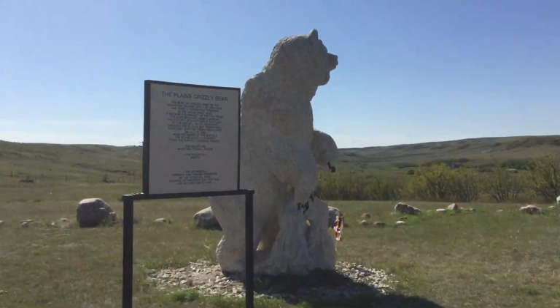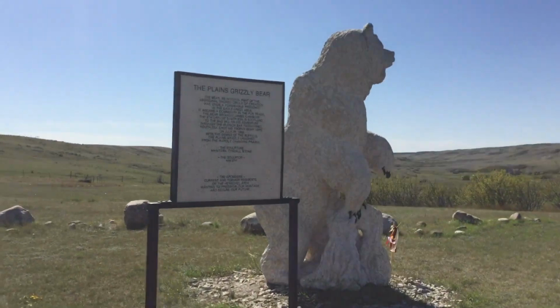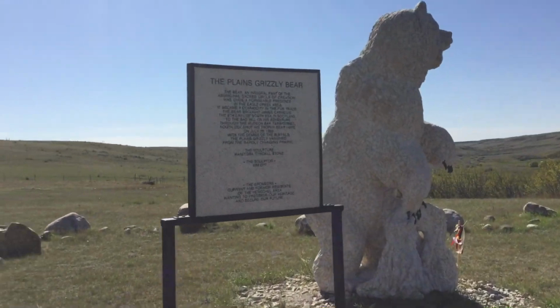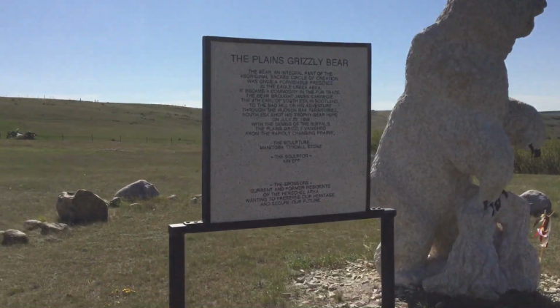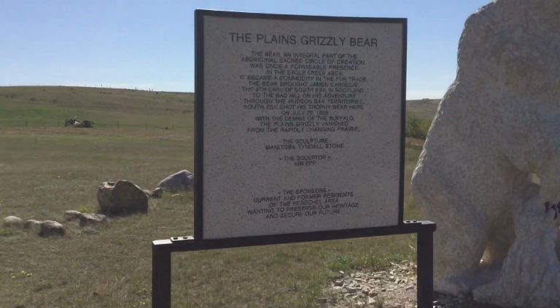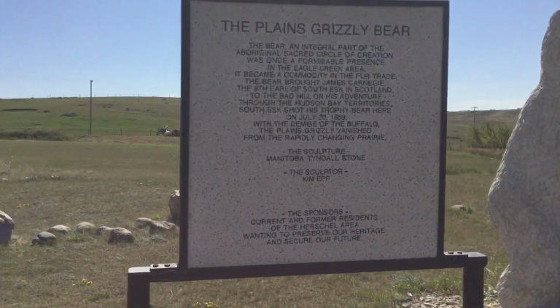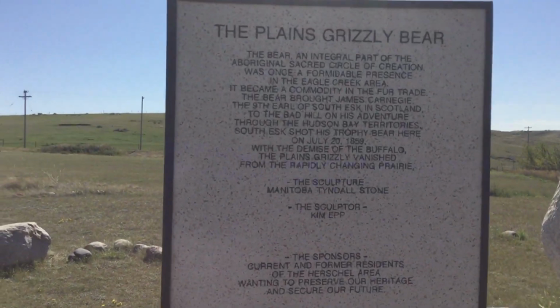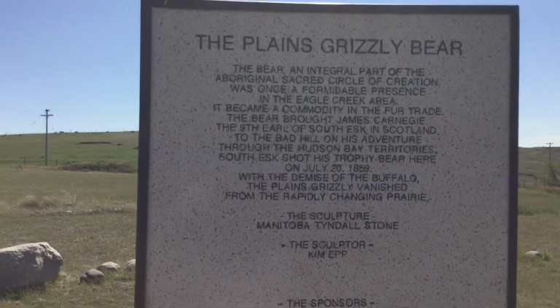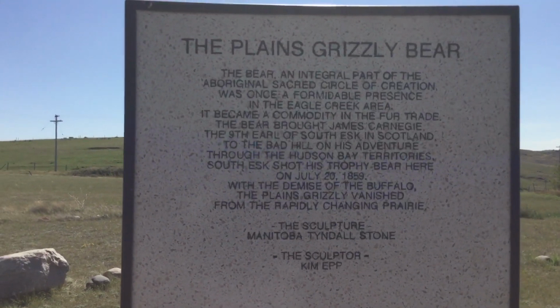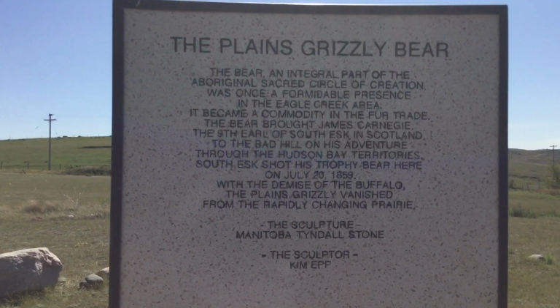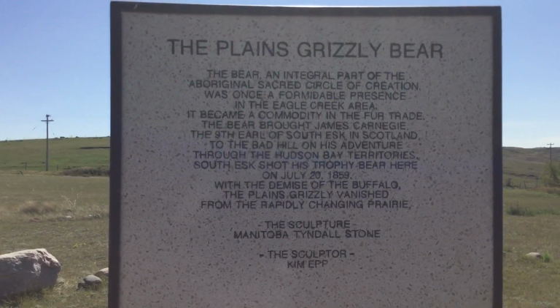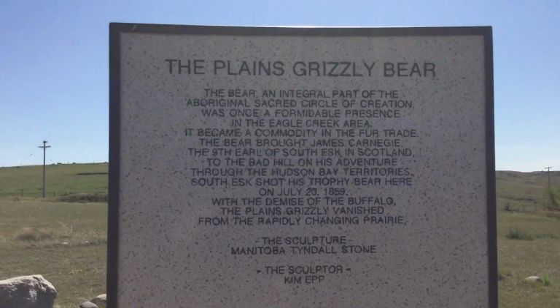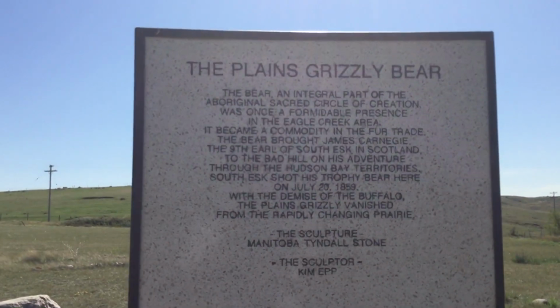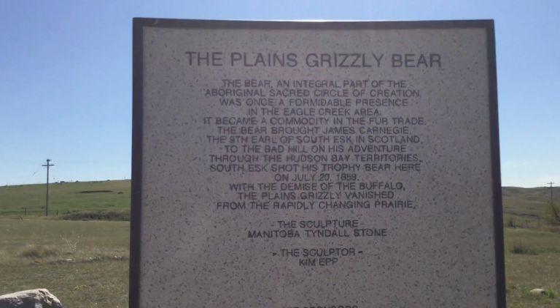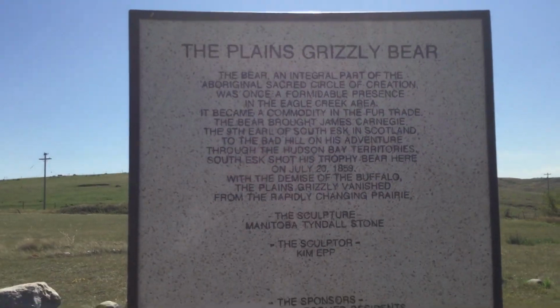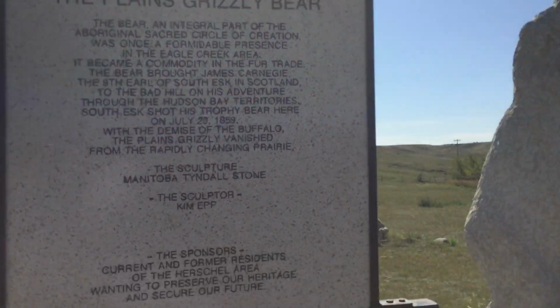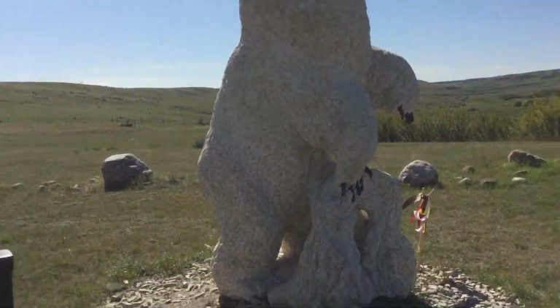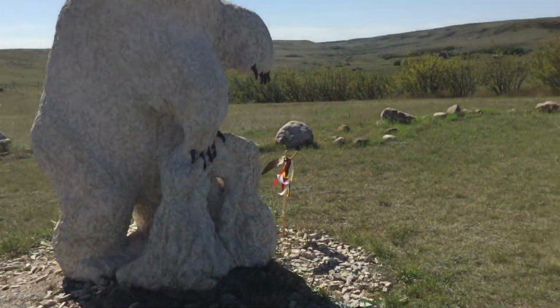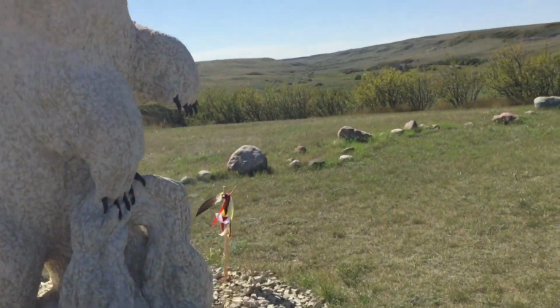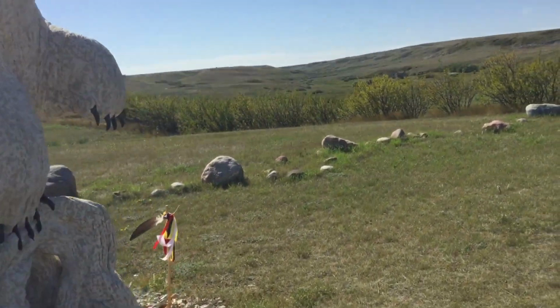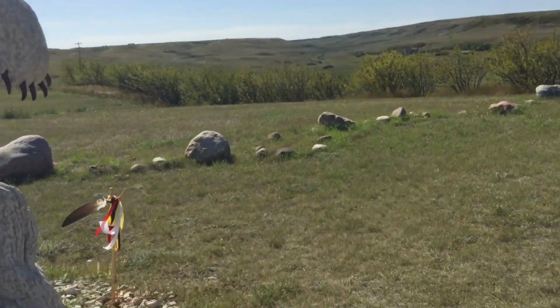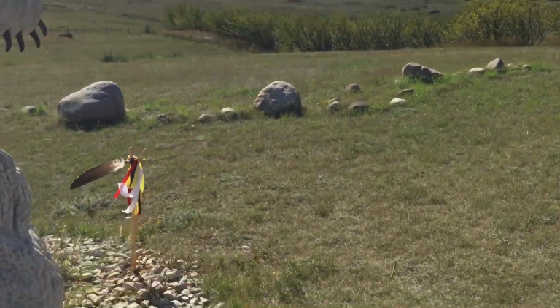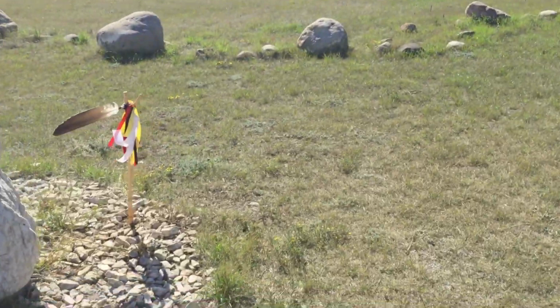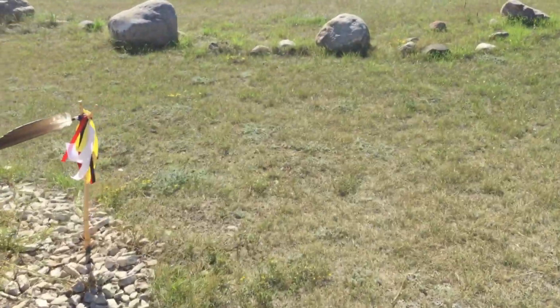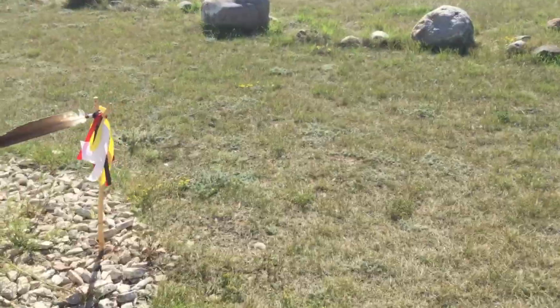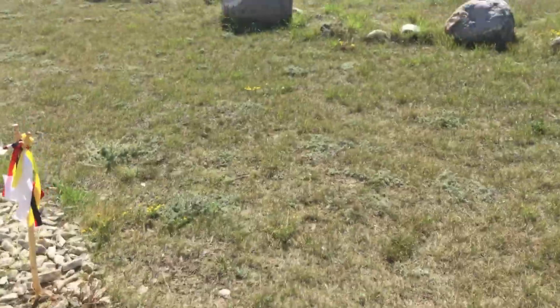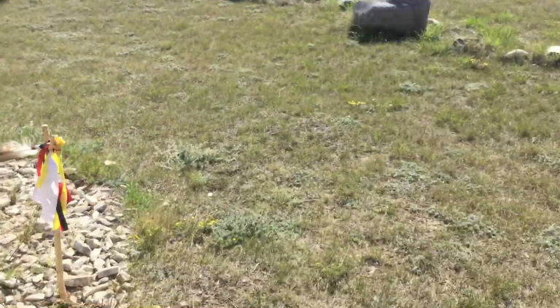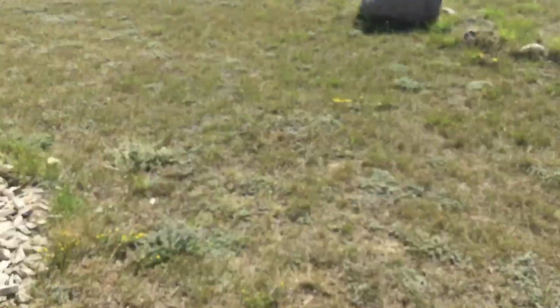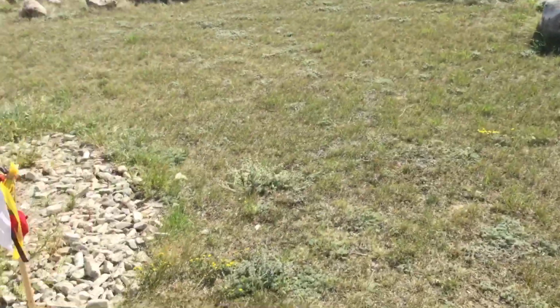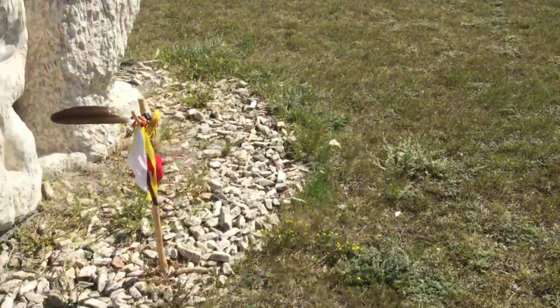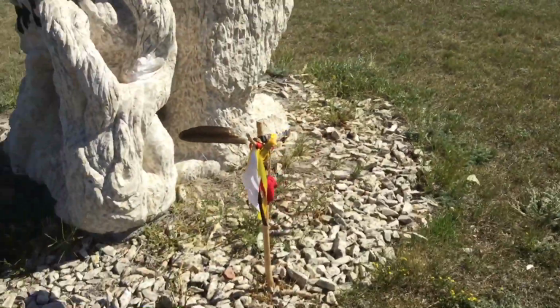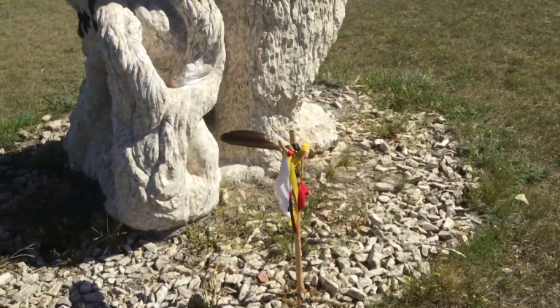Very cool. Very big bear. A little touch of First Nations pride here.